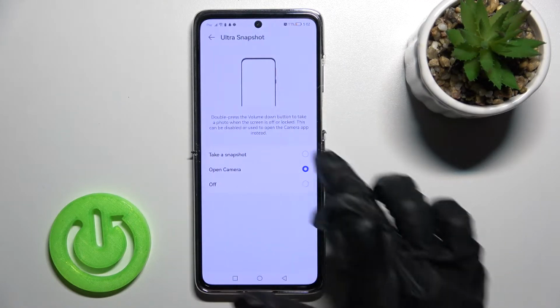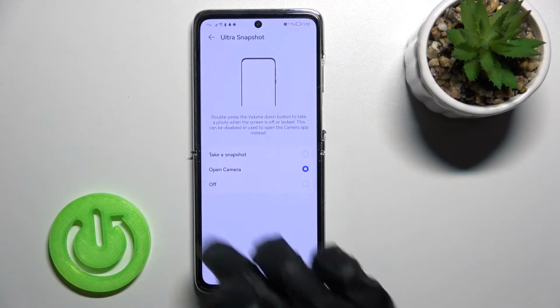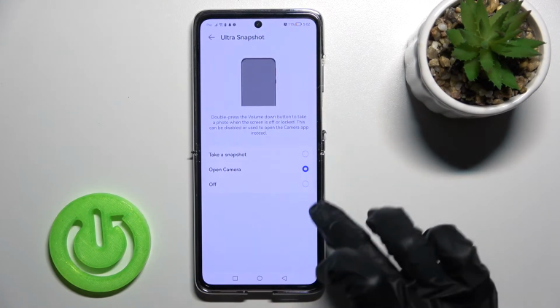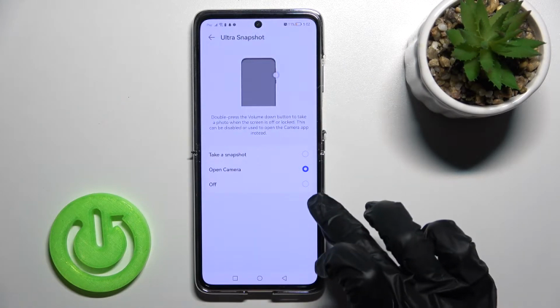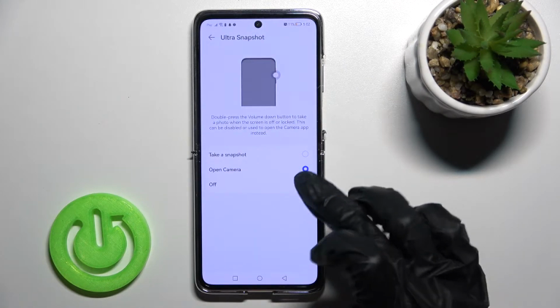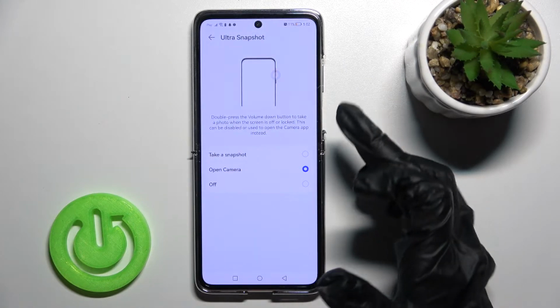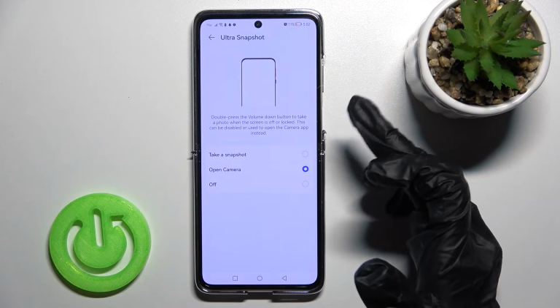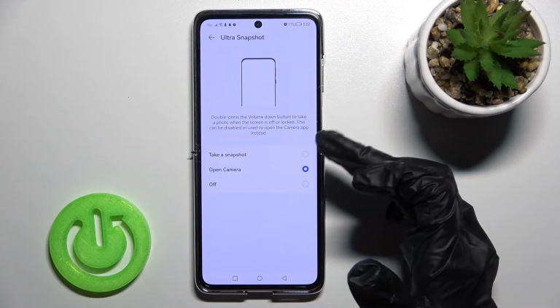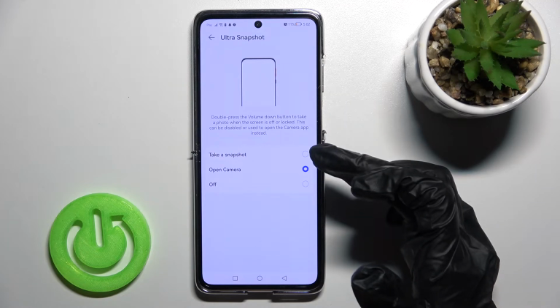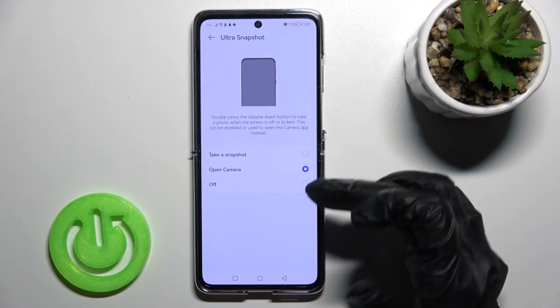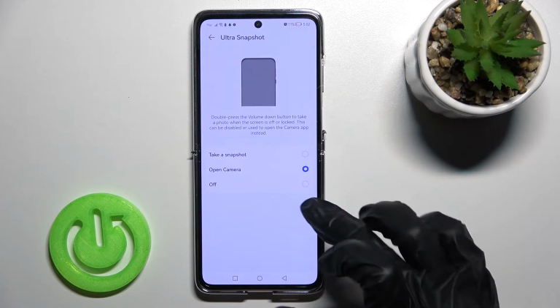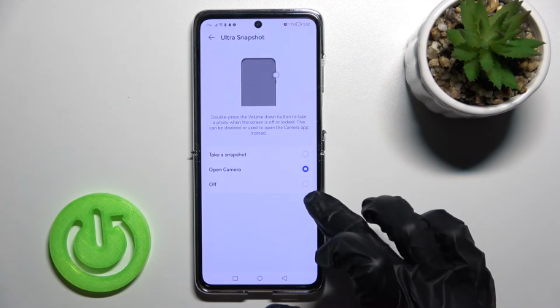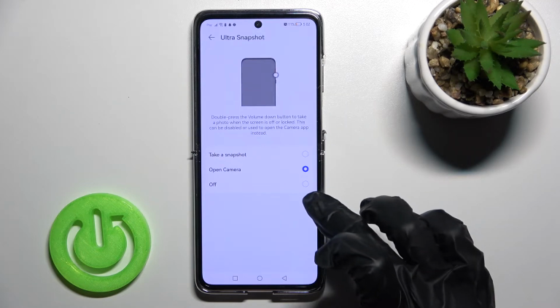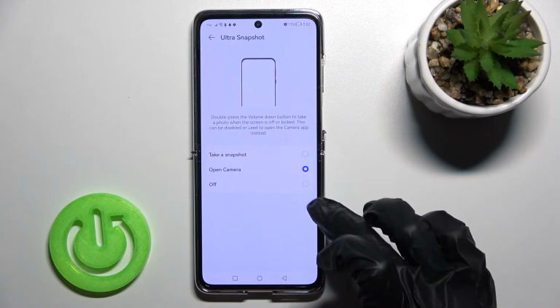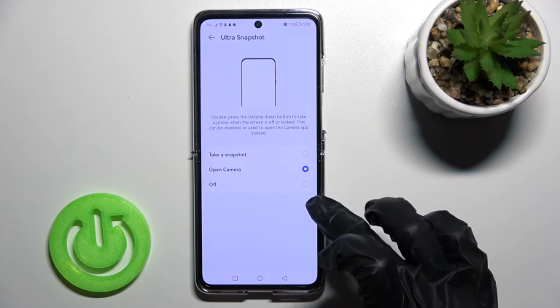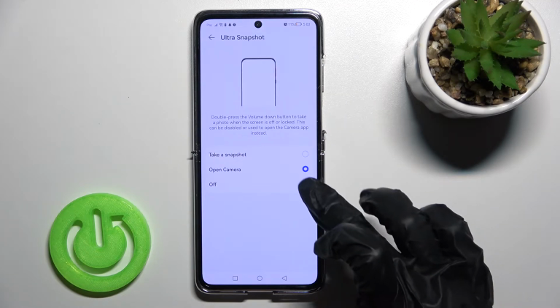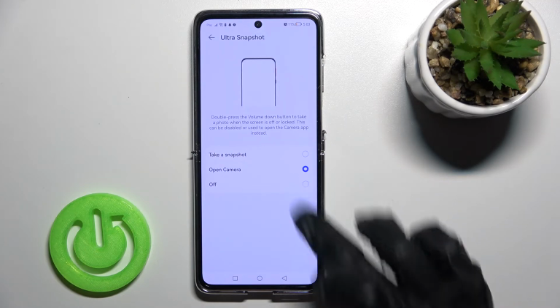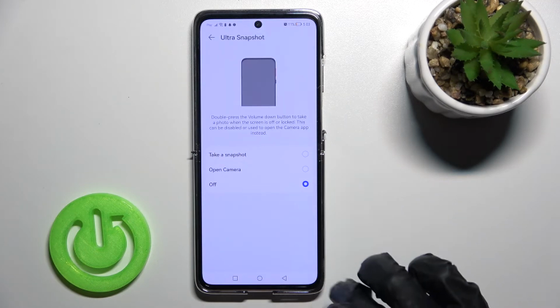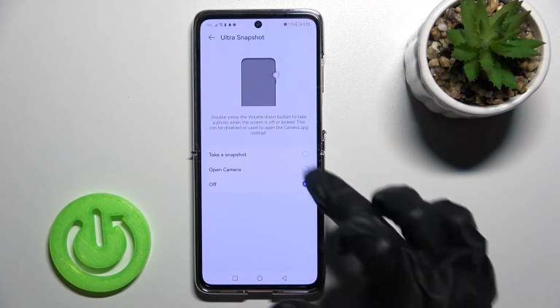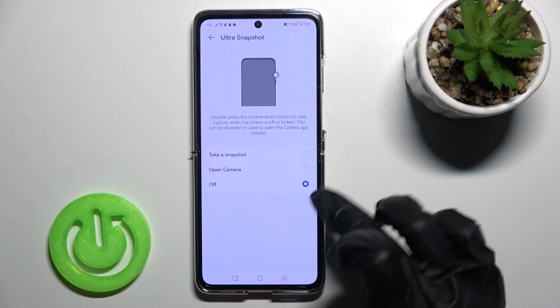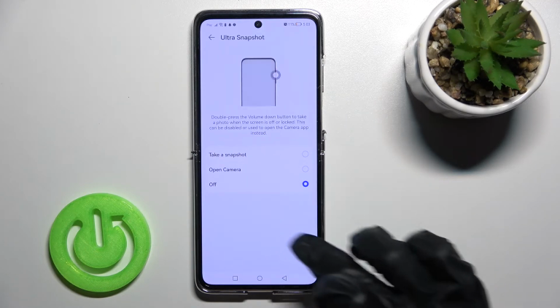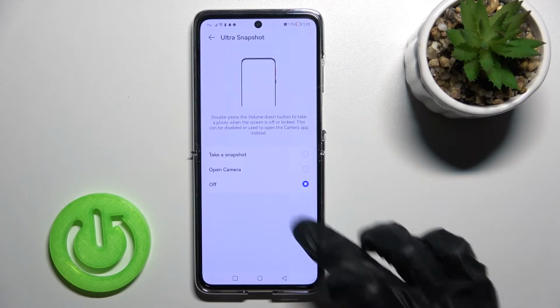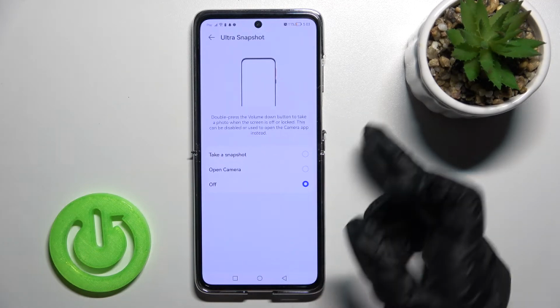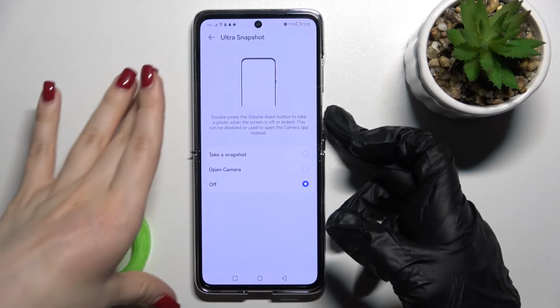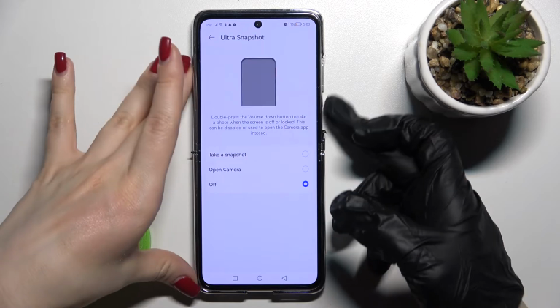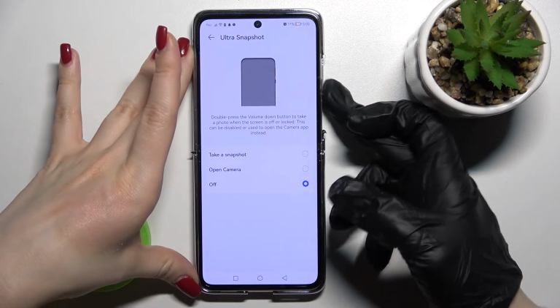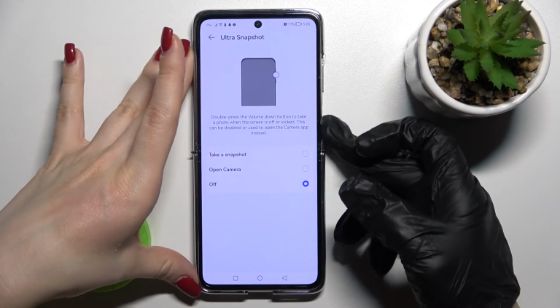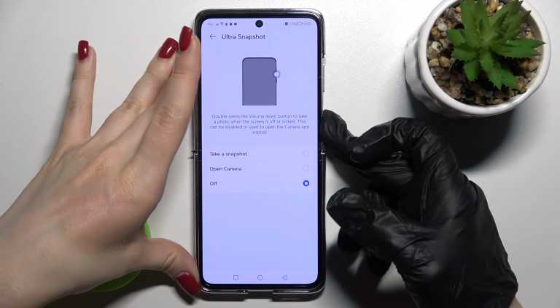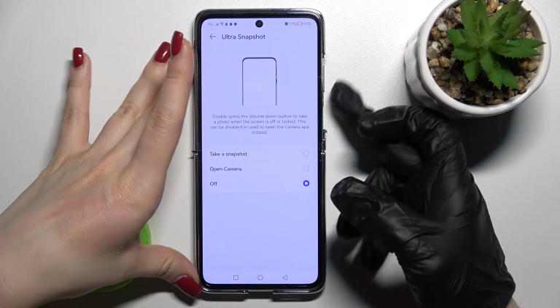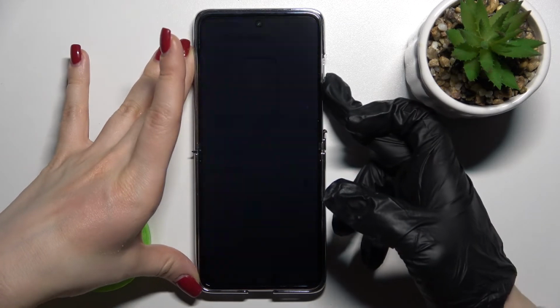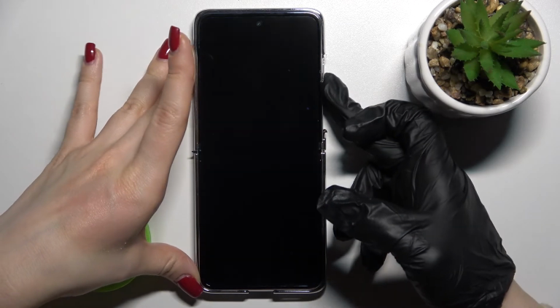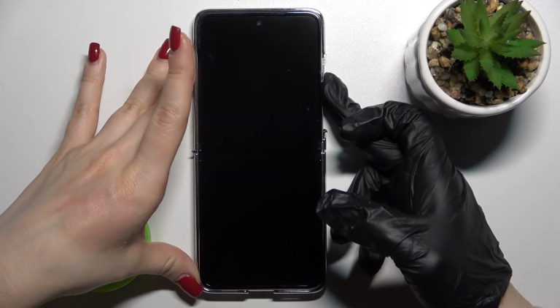Here you can see the option to open the camera by double pressing the down button. Just switch Open Camera to off, and now we'll check that.